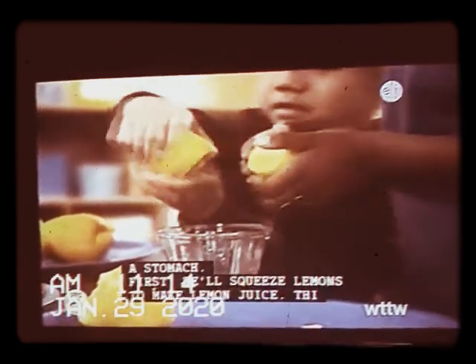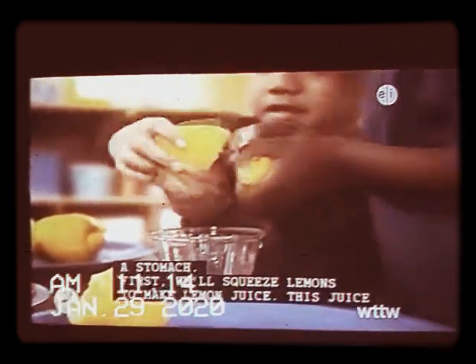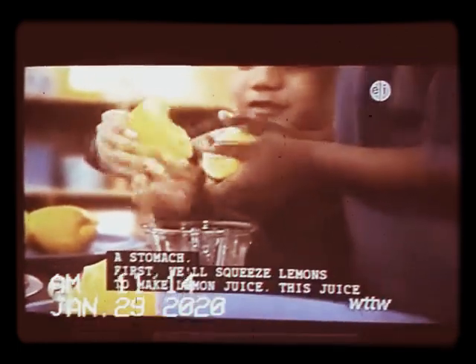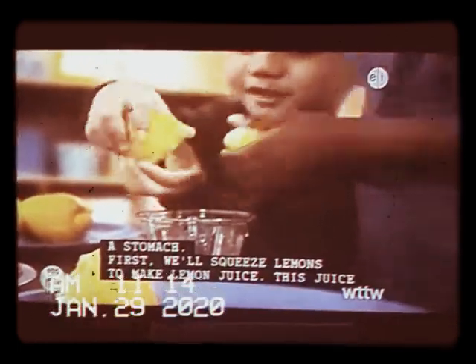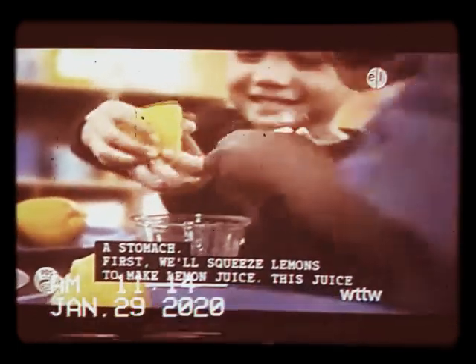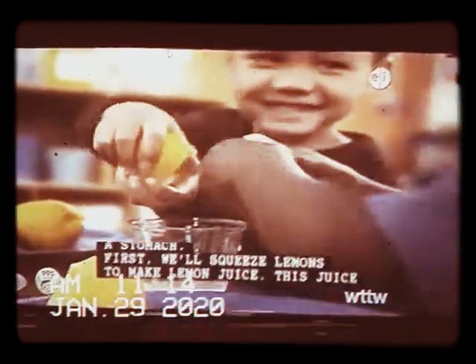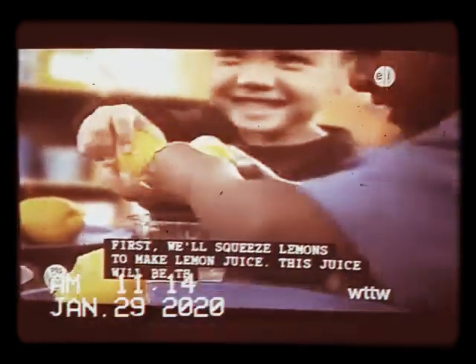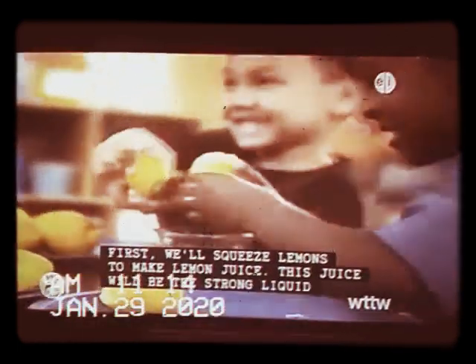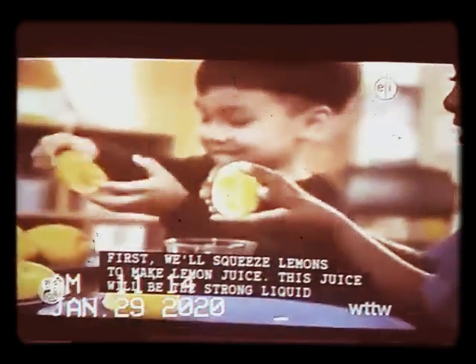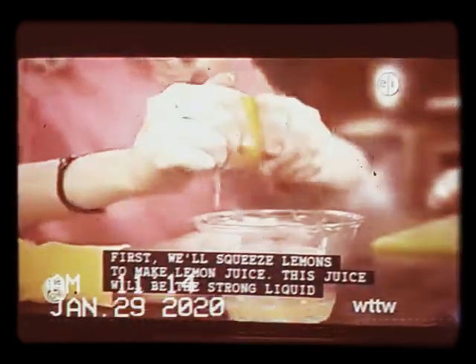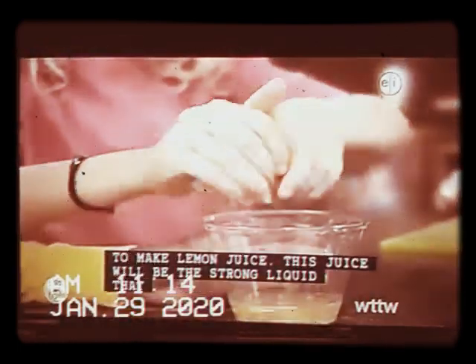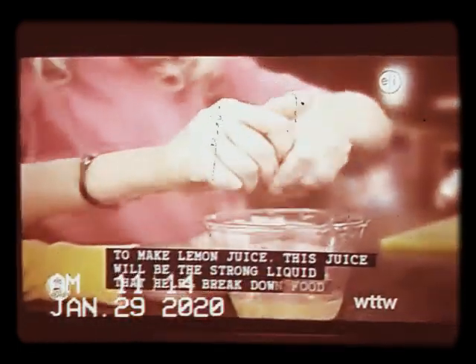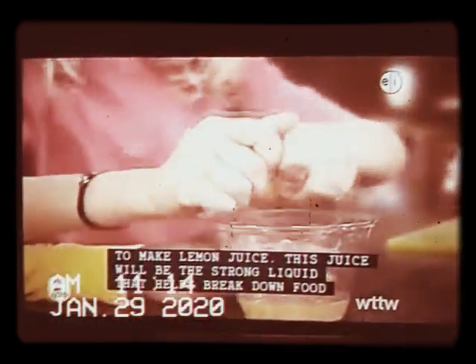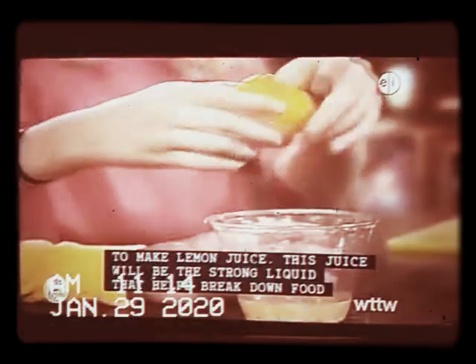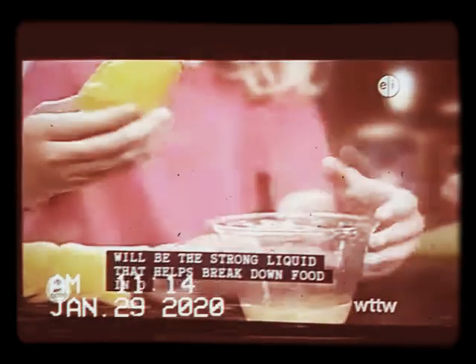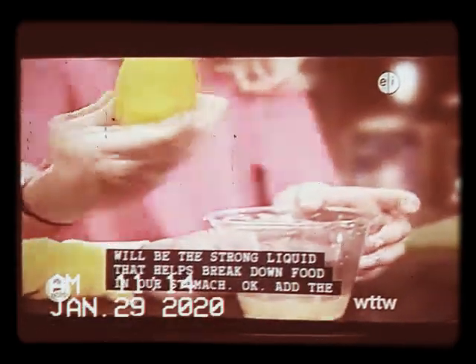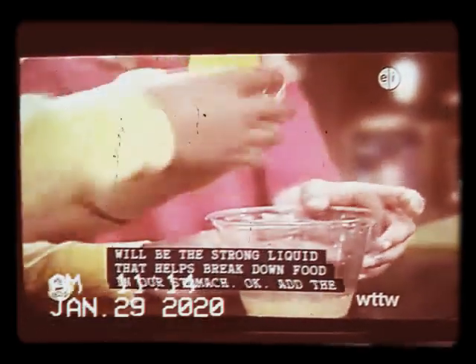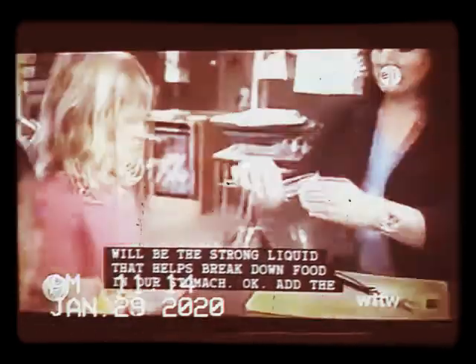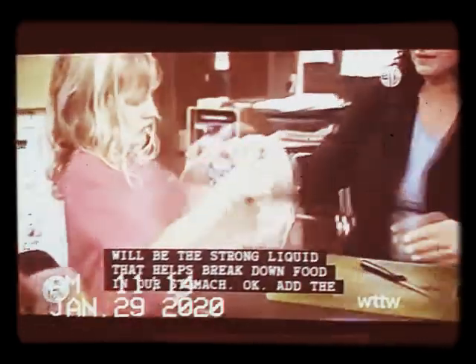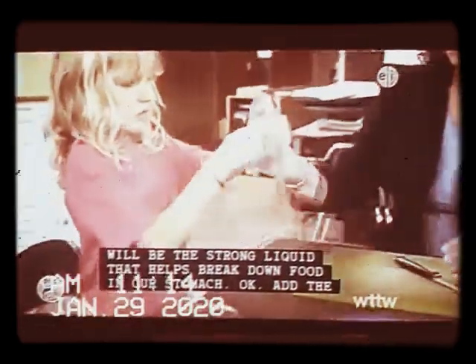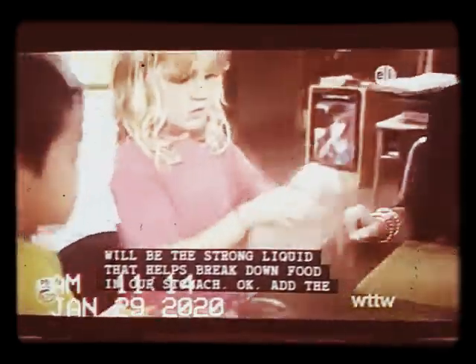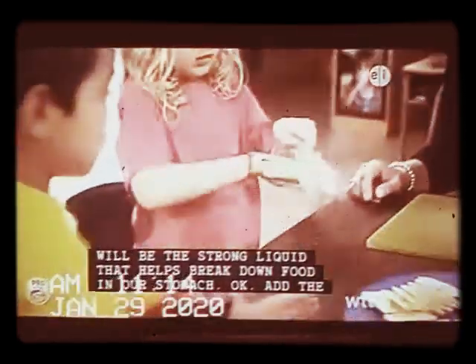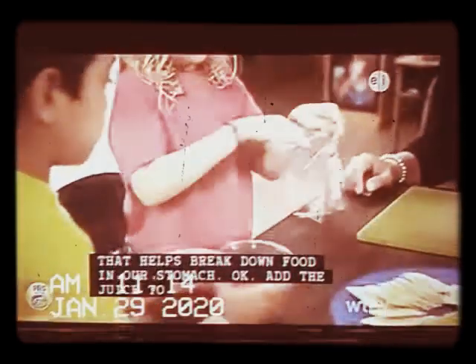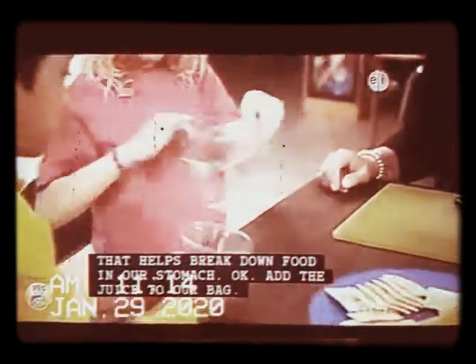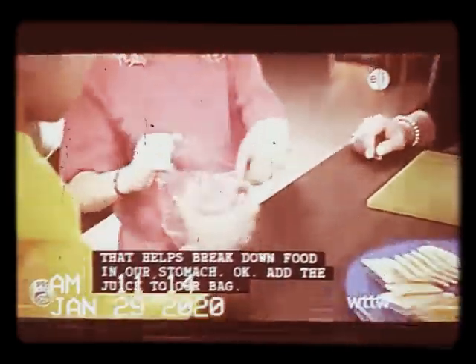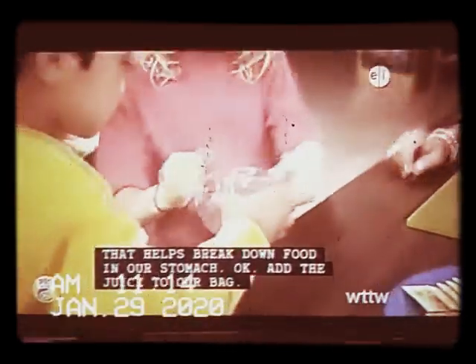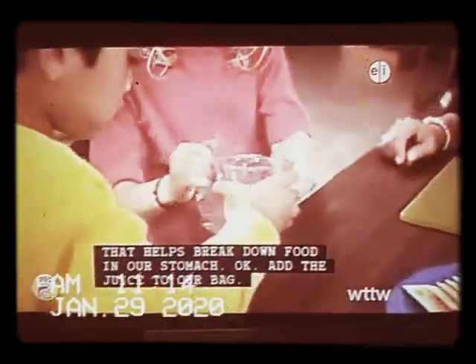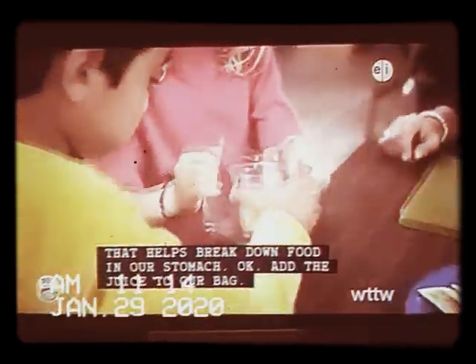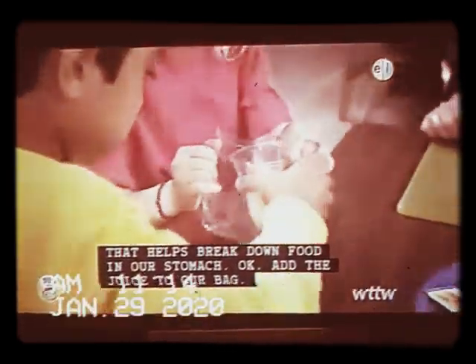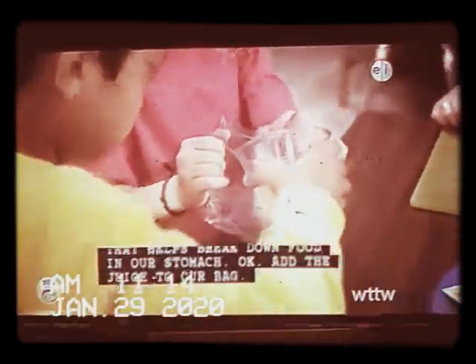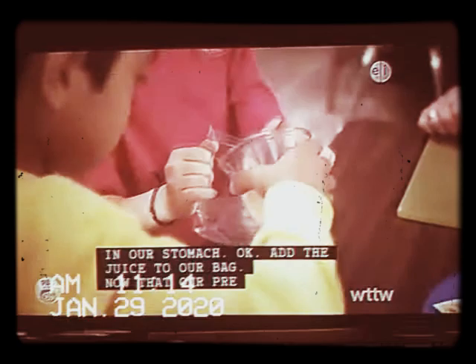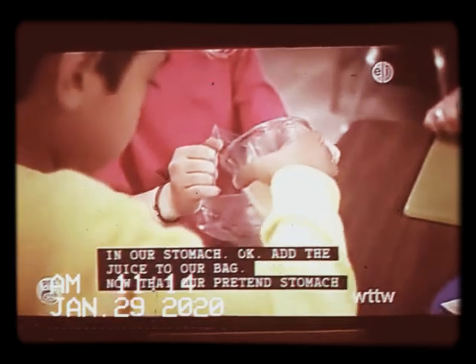First, we'll squeeze lemons to make lemon juice. This juice will be the strong liquid that helps break down food in our stomach. Add the juice to our bag.